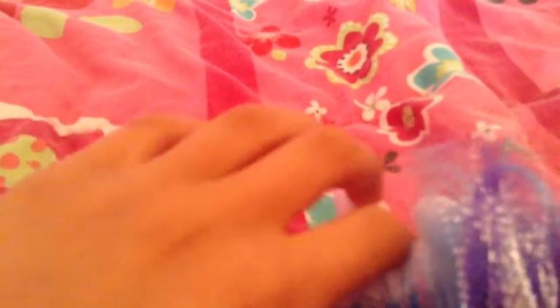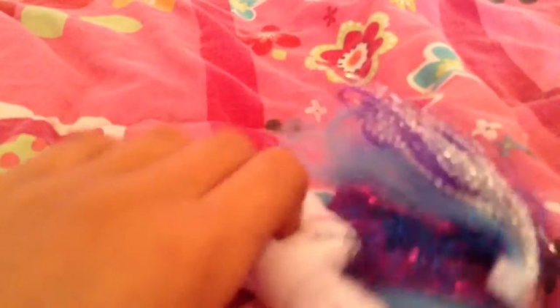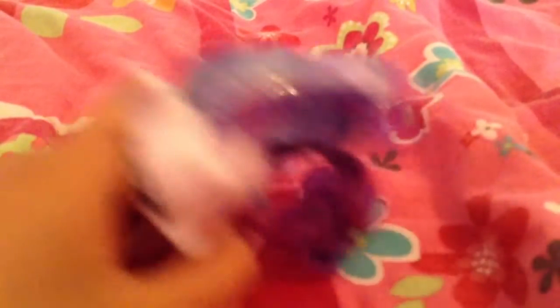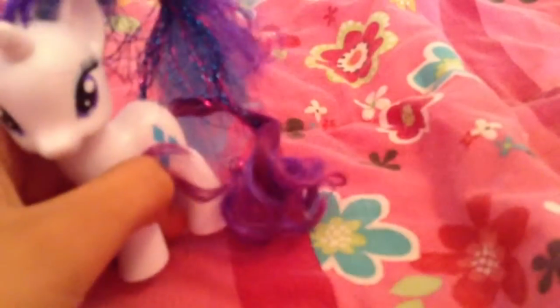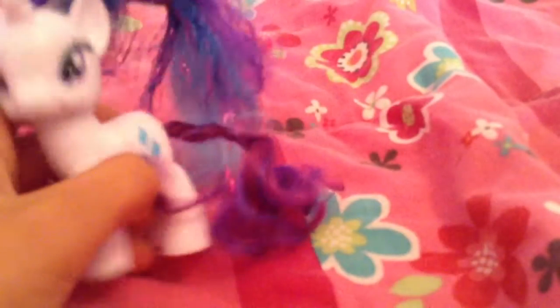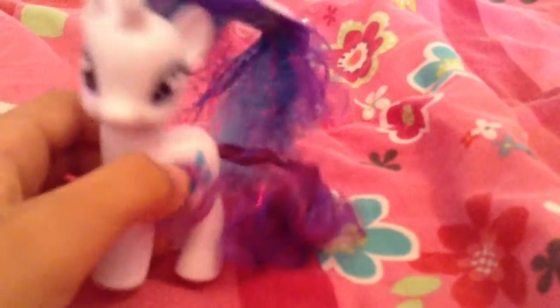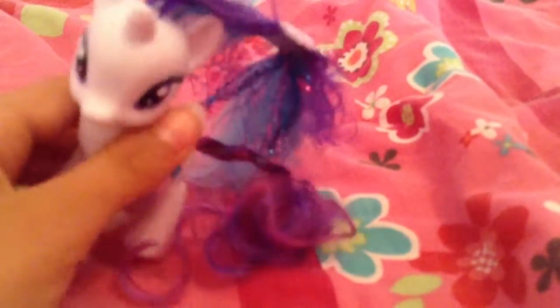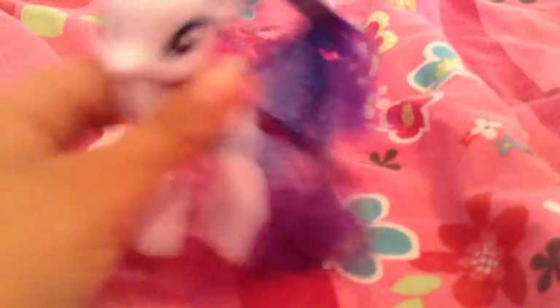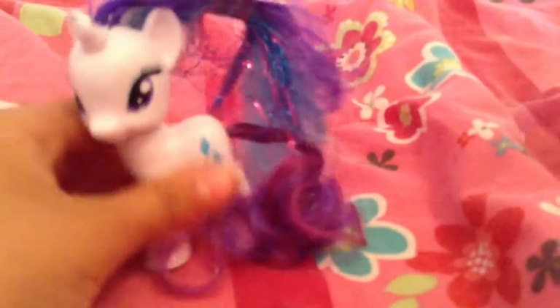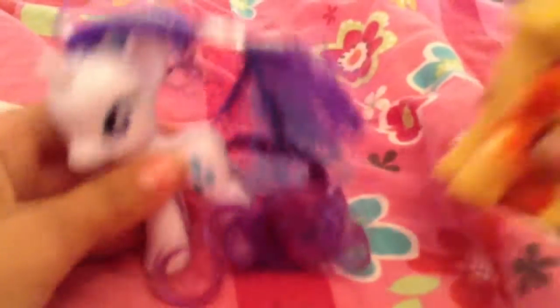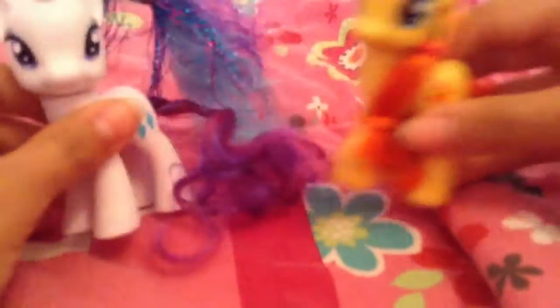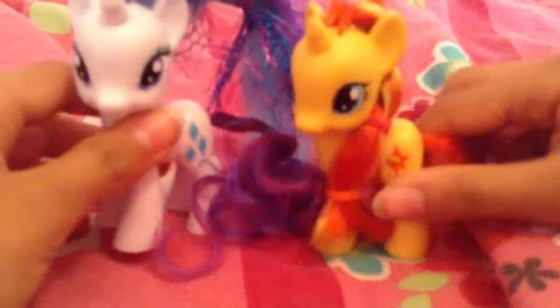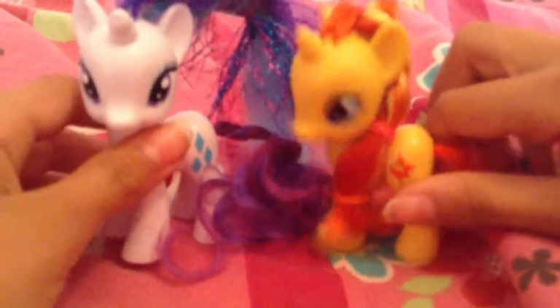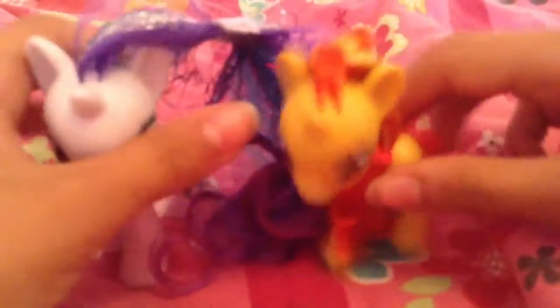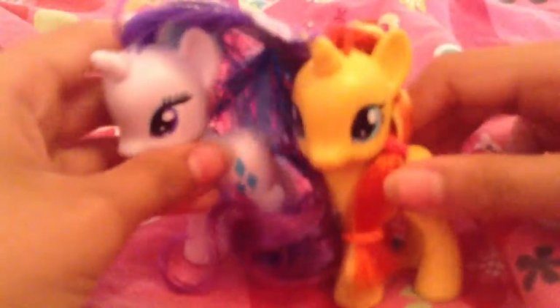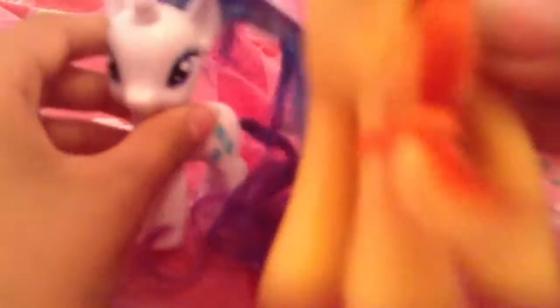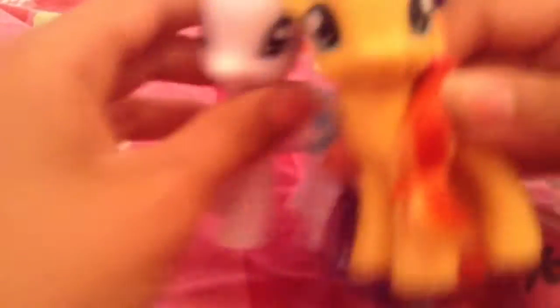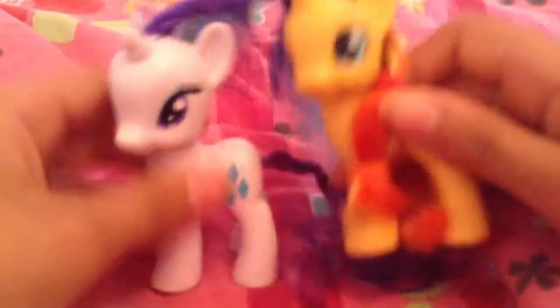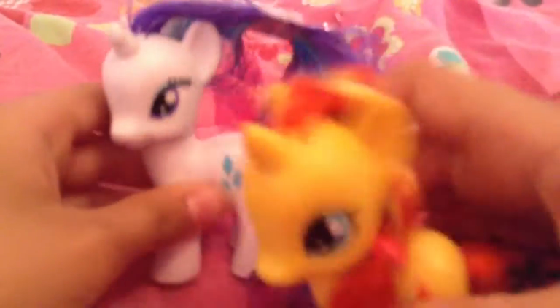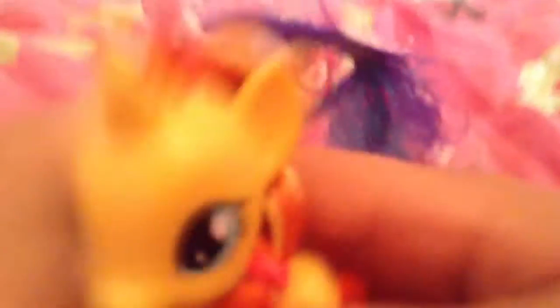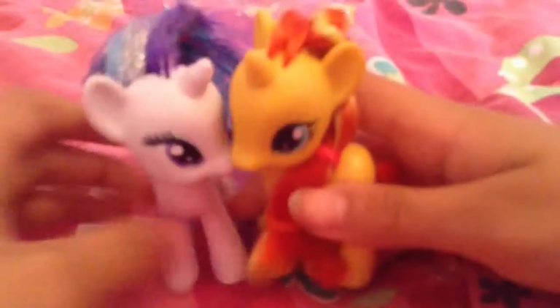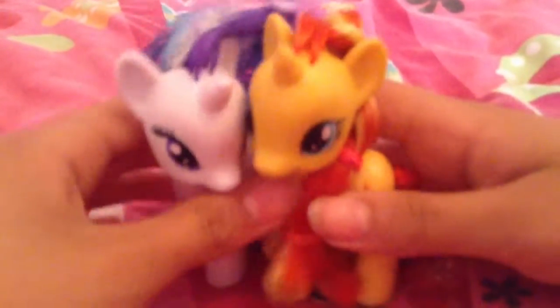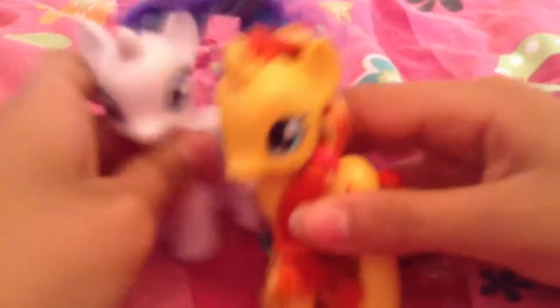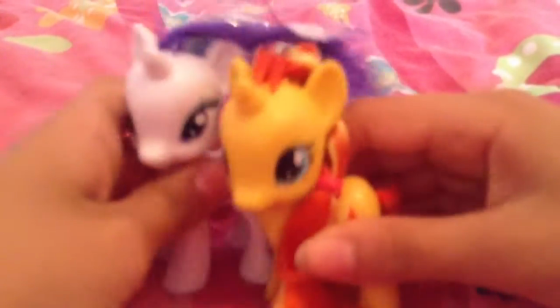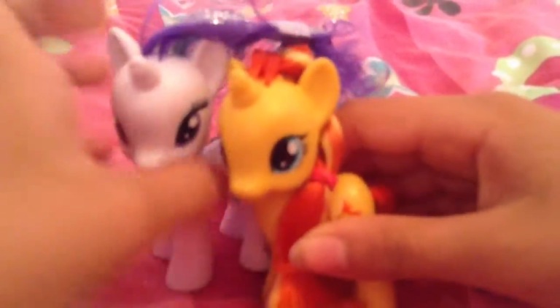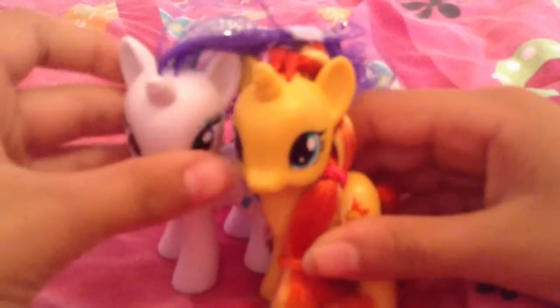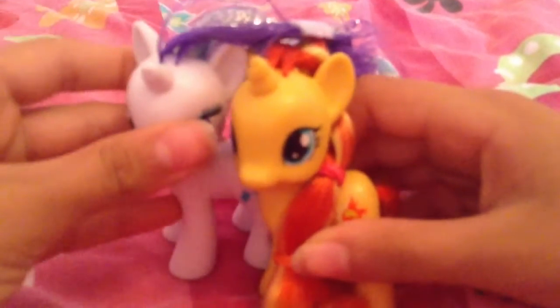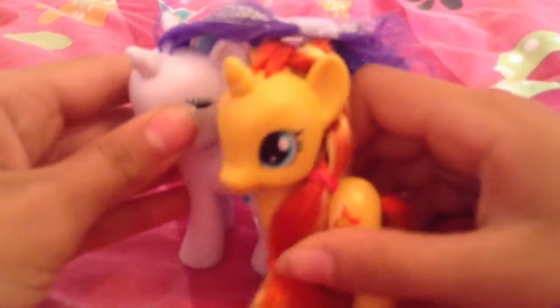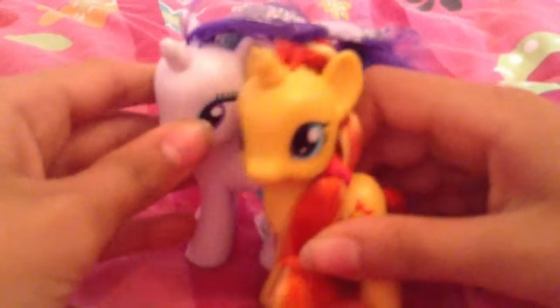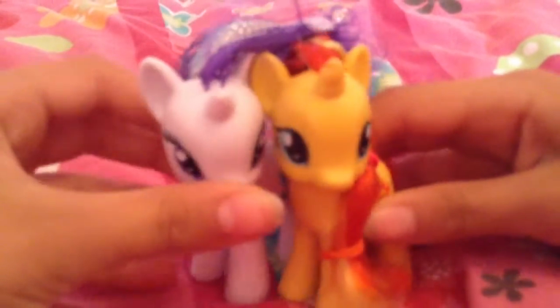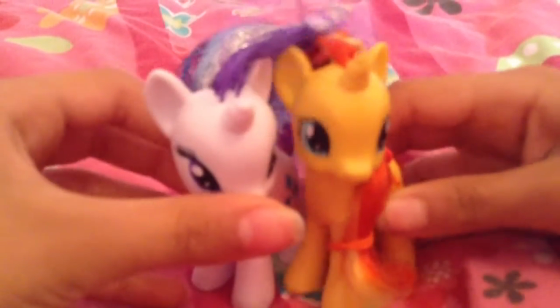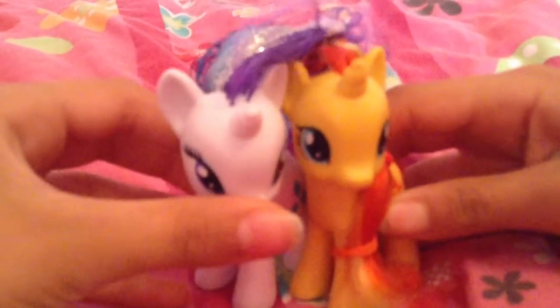I'm back from a long journey into the pony bag. Here's Sunset Shimmer, a standard 3-inch unicorn. They measure up the same length — no difference.